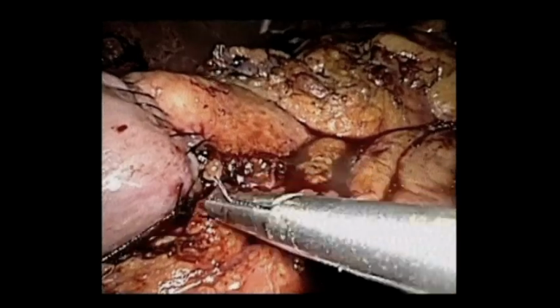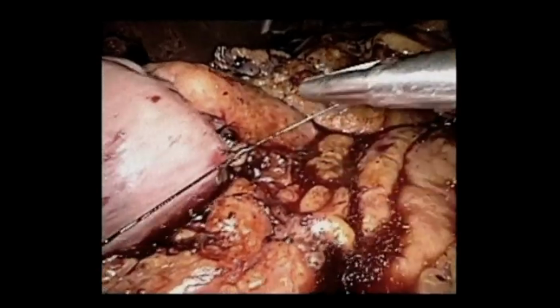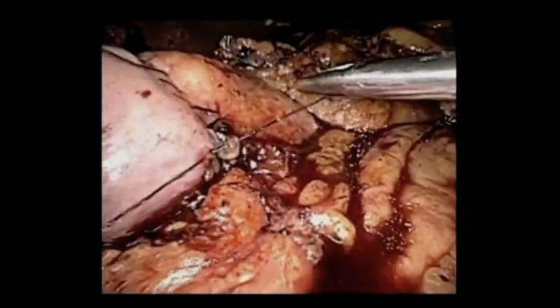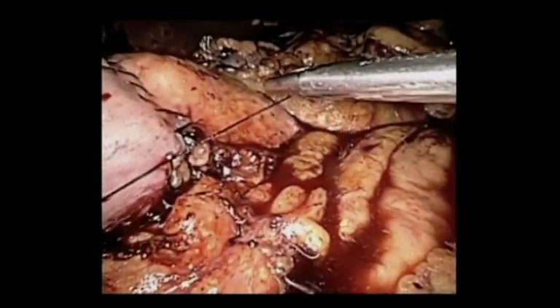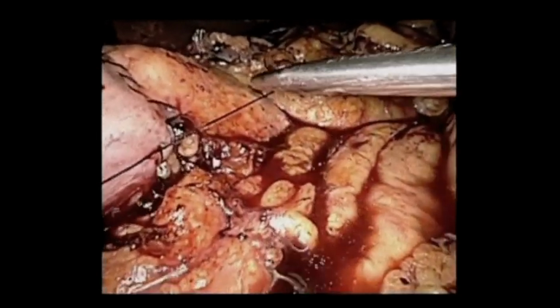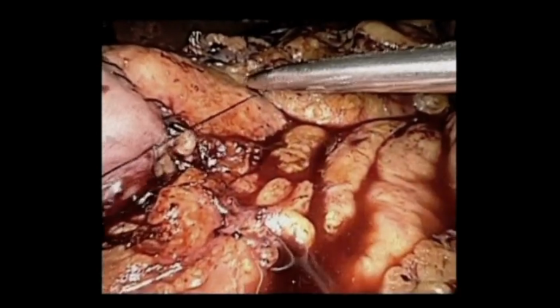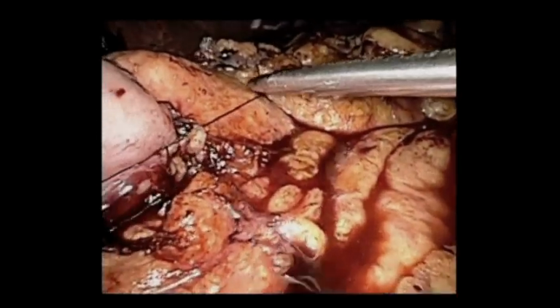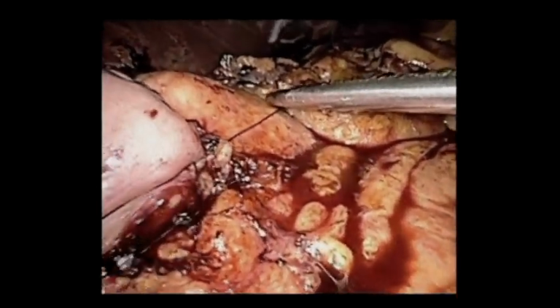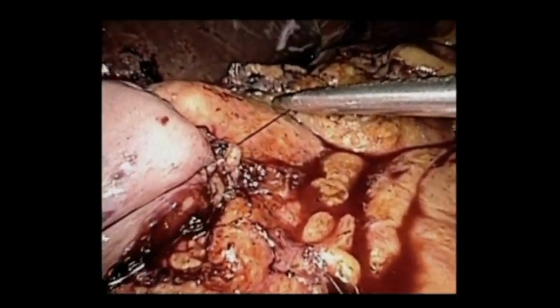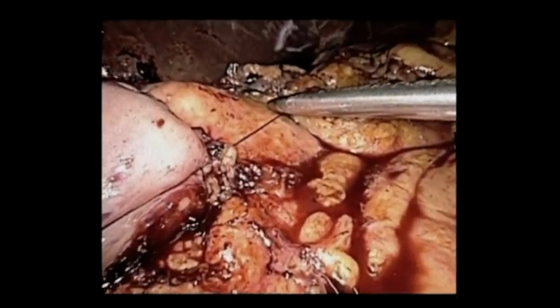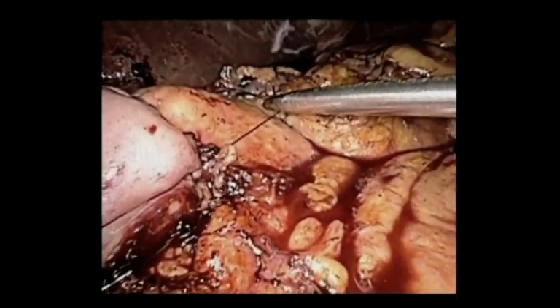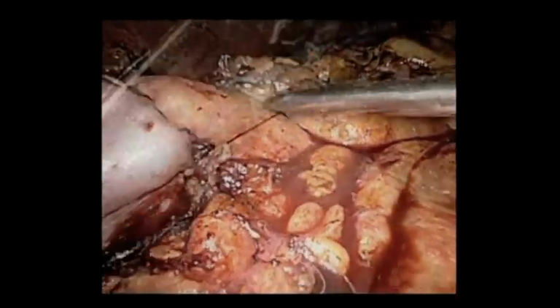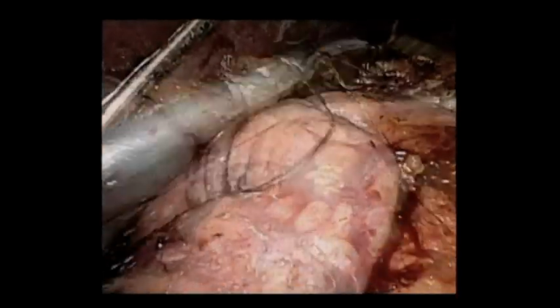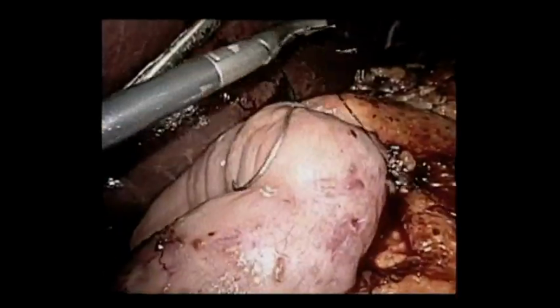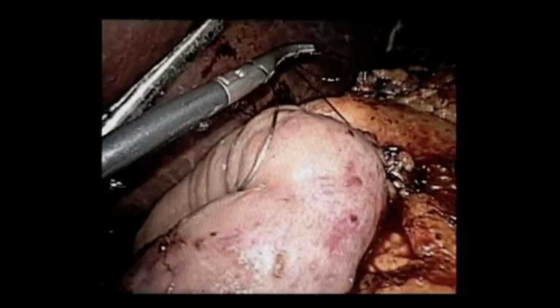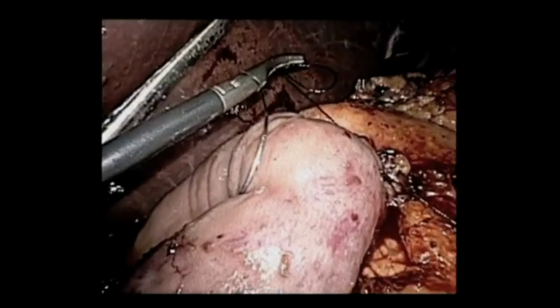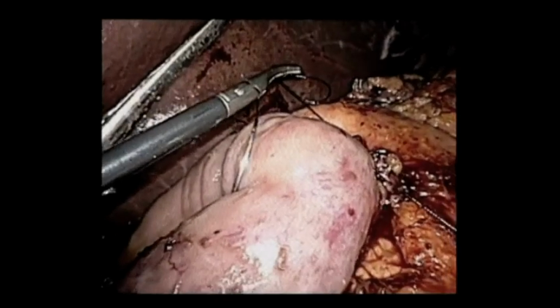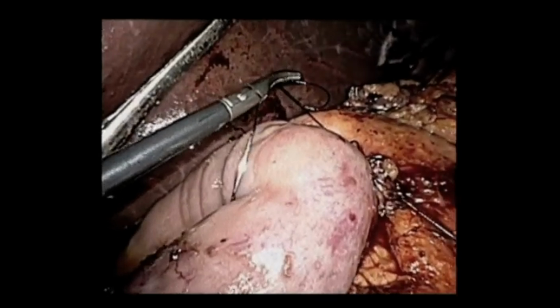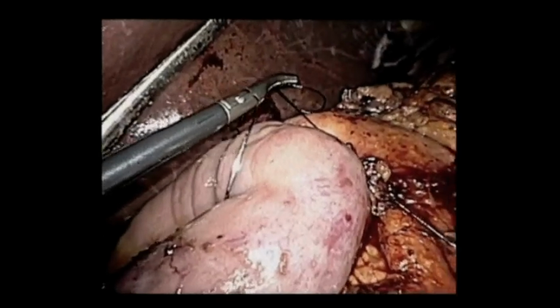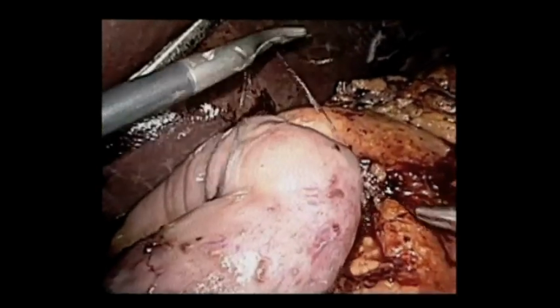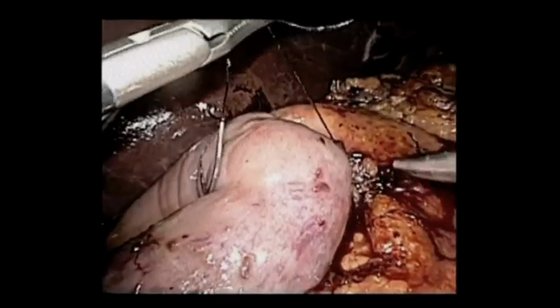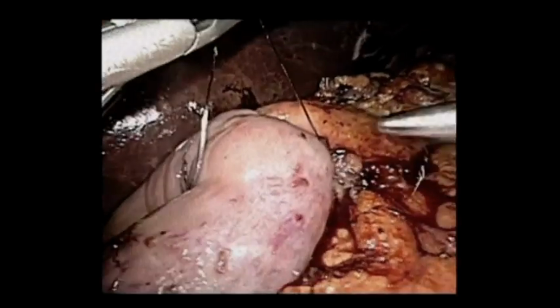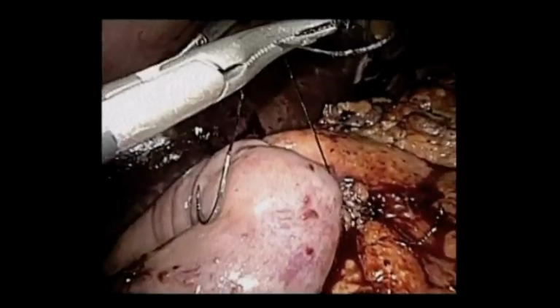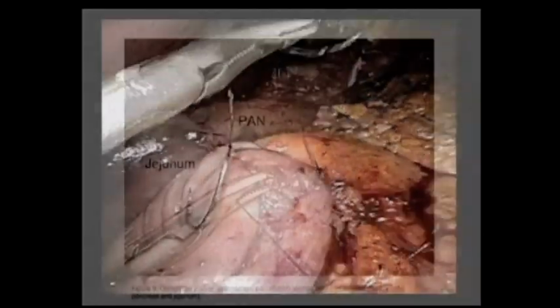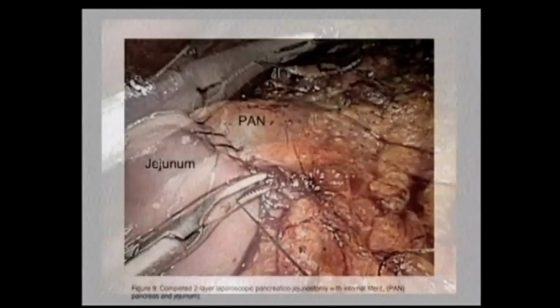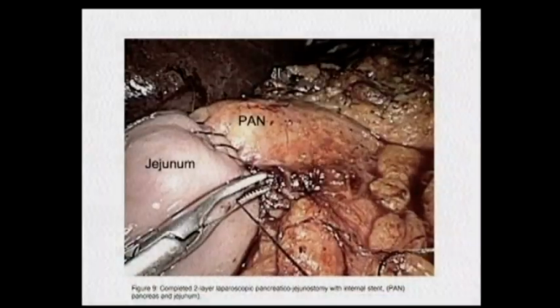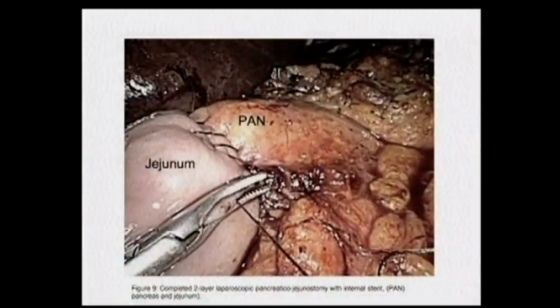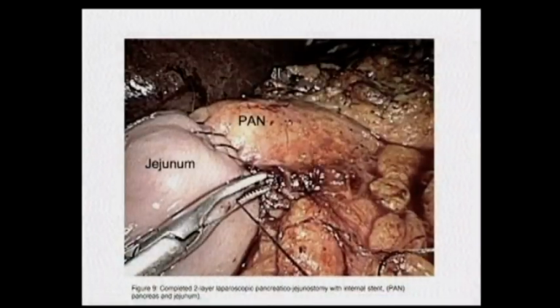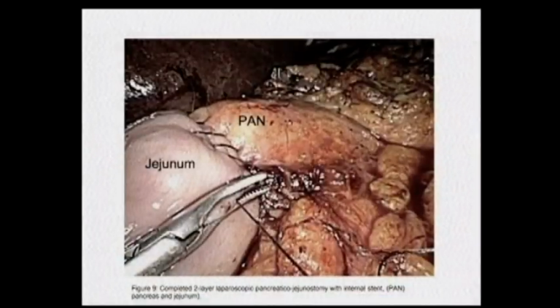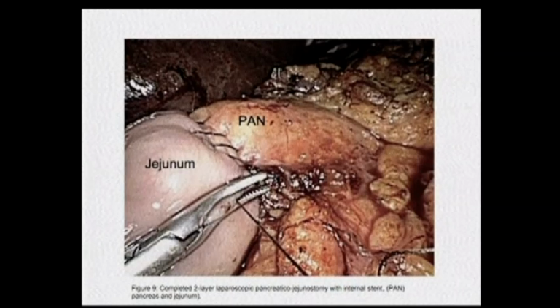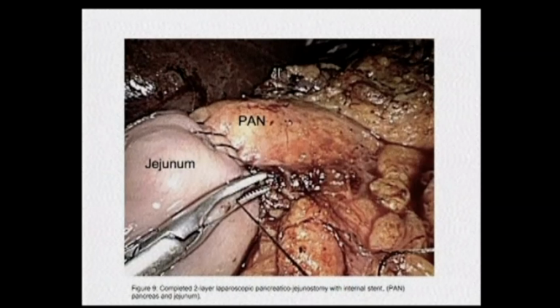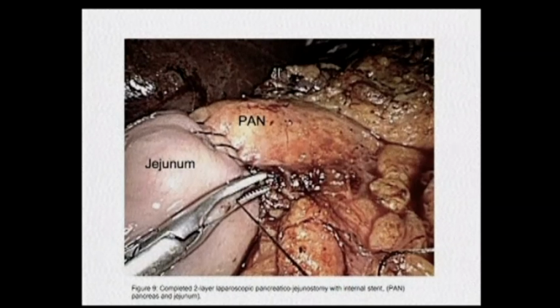If you use other sutures, there have actually been some studies that with the pancreatic juices, those sutures will be dissolved within less than 24 hours — some within eight hours — which is why I like to use silk; it lasts a little bit longer.